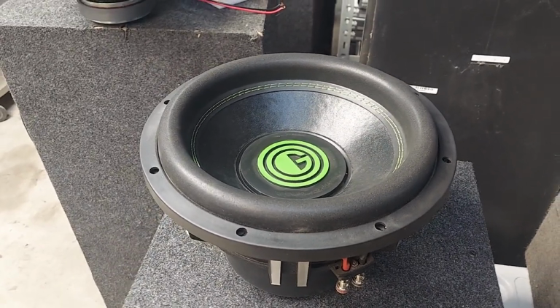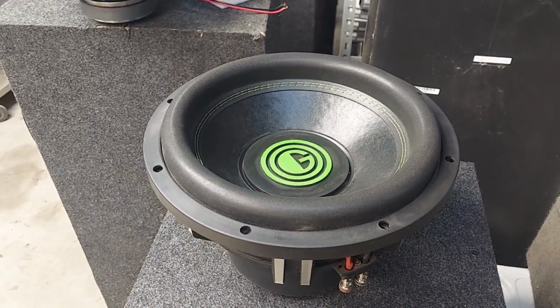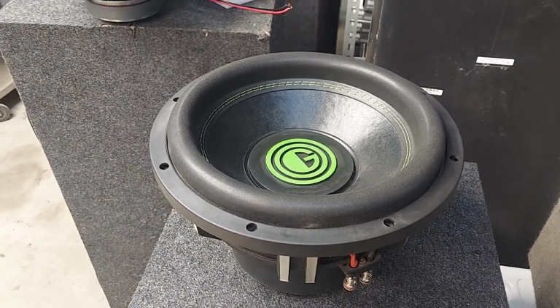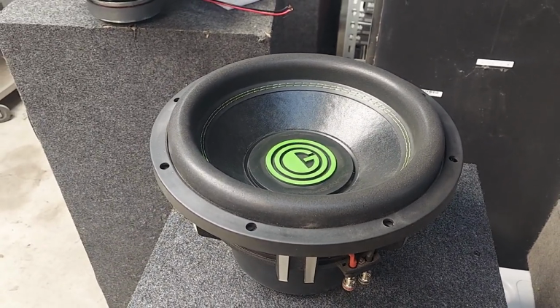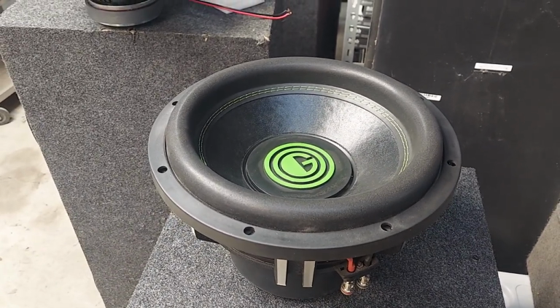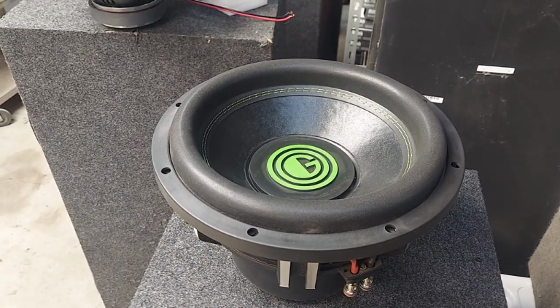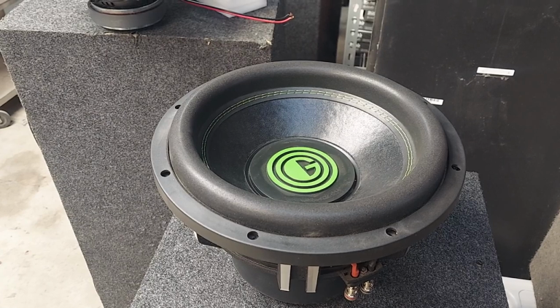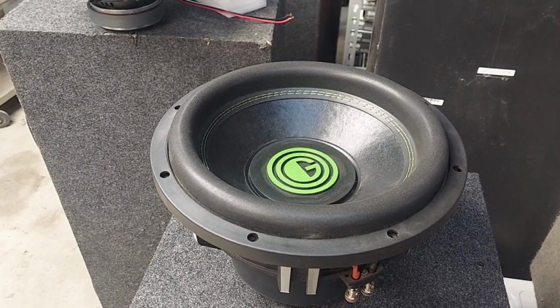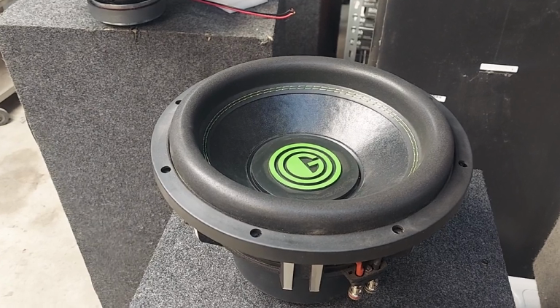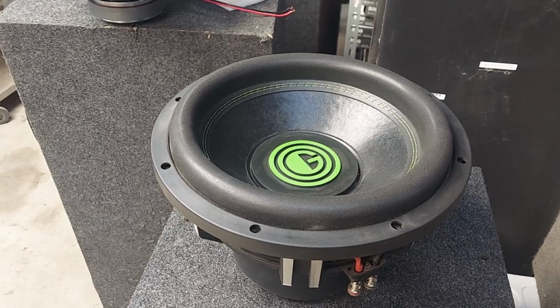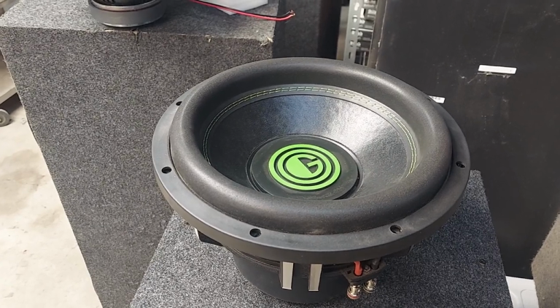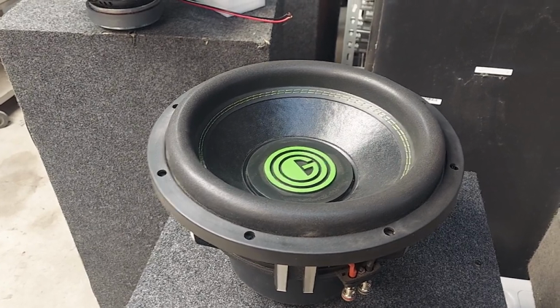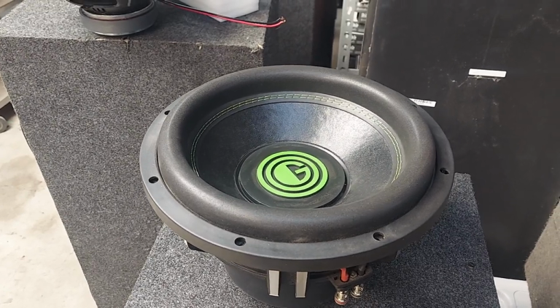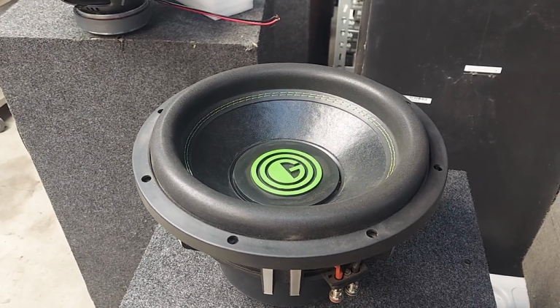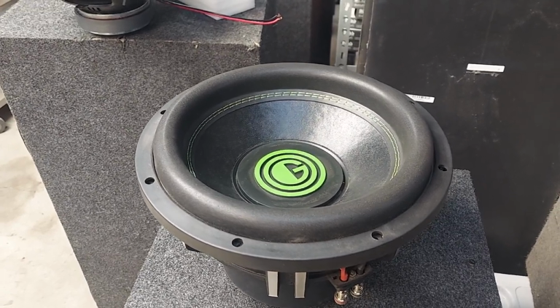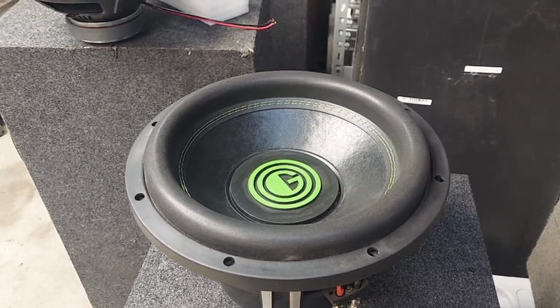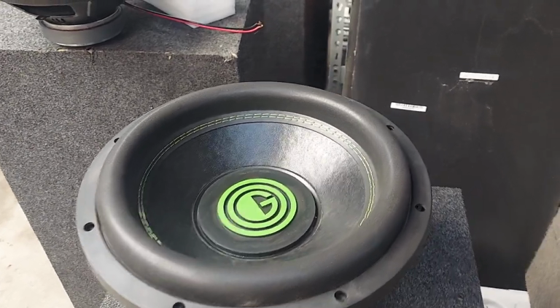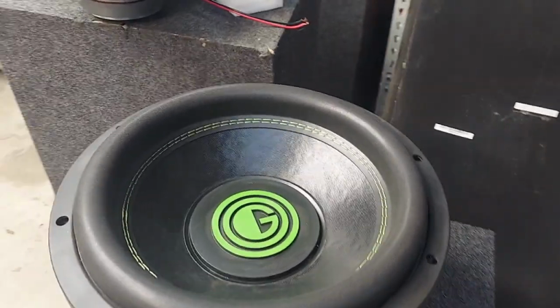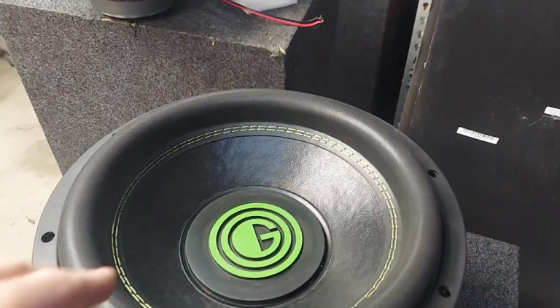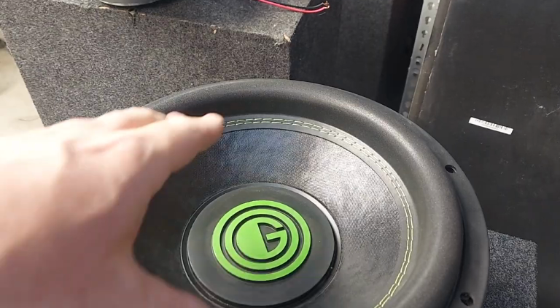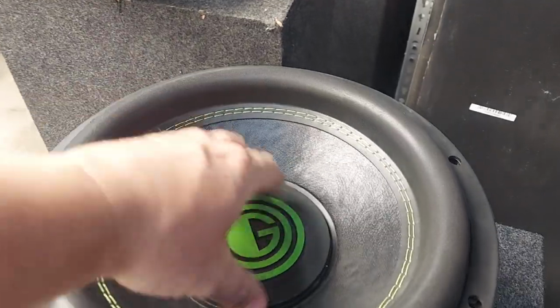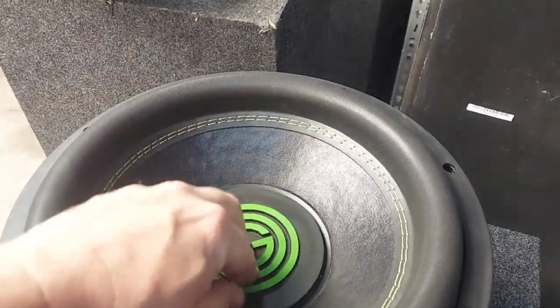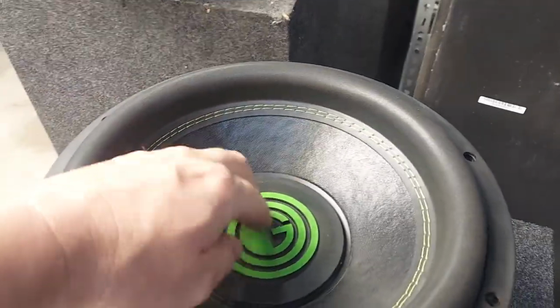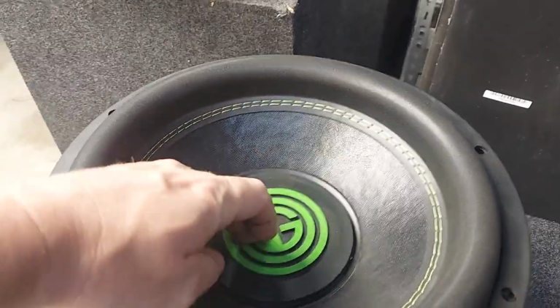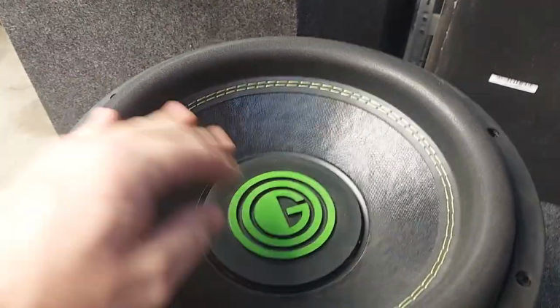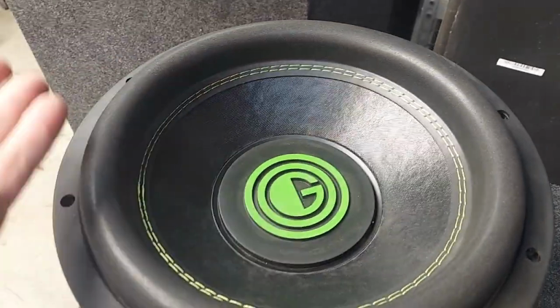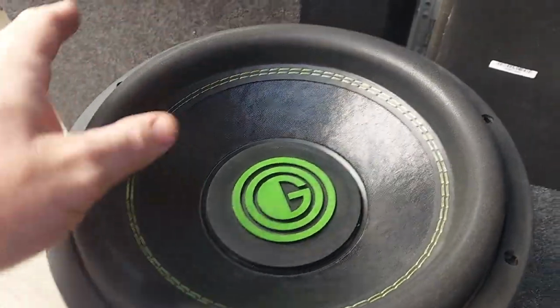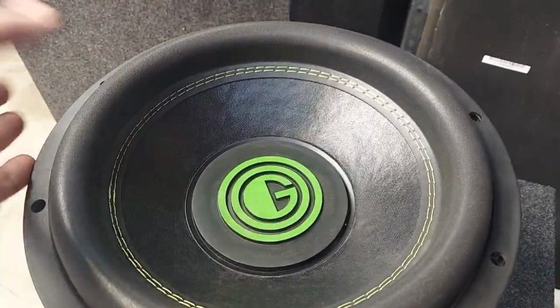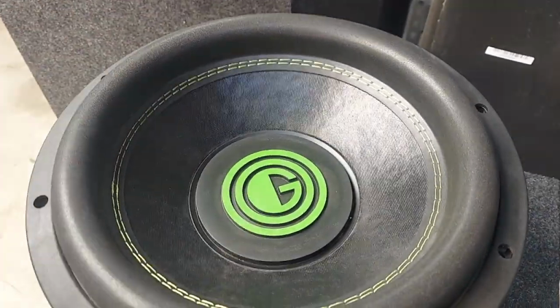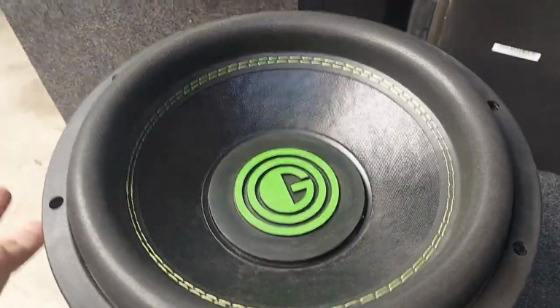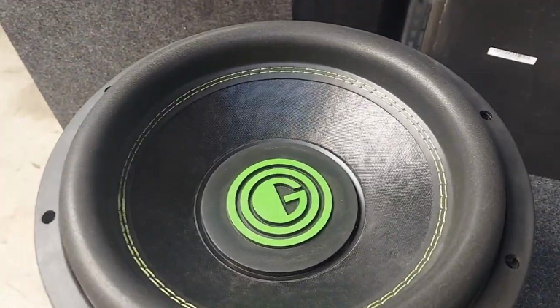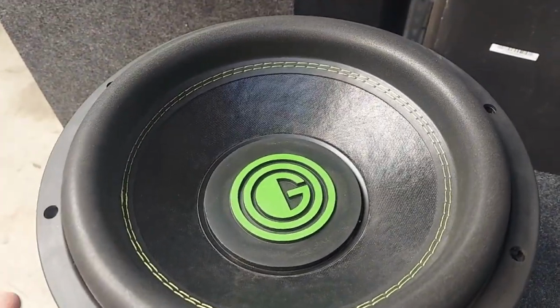After a little bit of stretching it settled down to about 34, 33 Hz. What I'm going to do — all I did was put this cap on there, which, whatever, I don't prefer it — but that's about it.